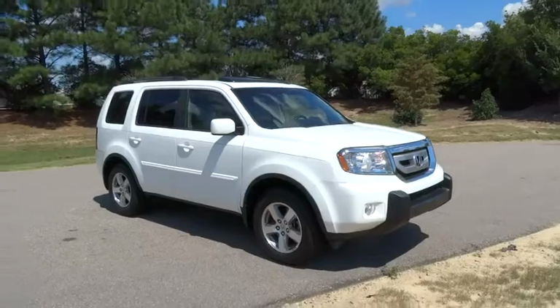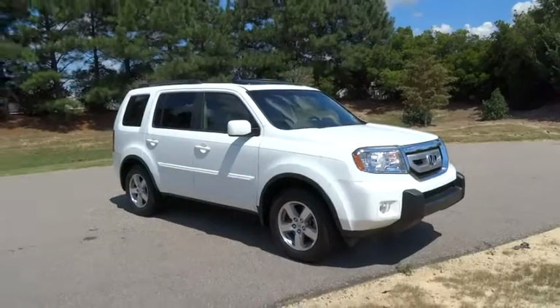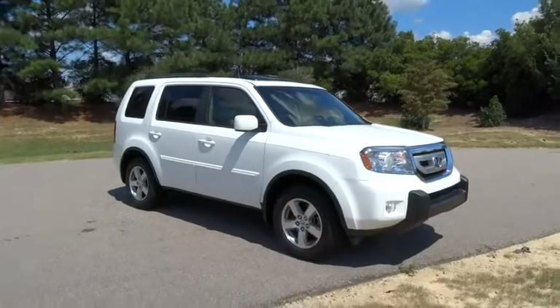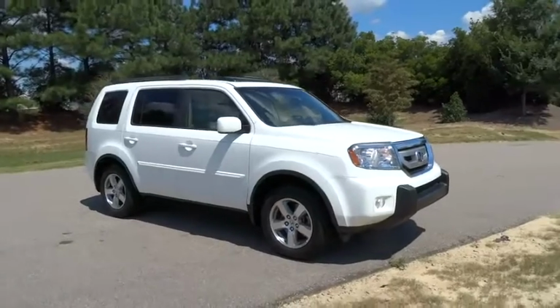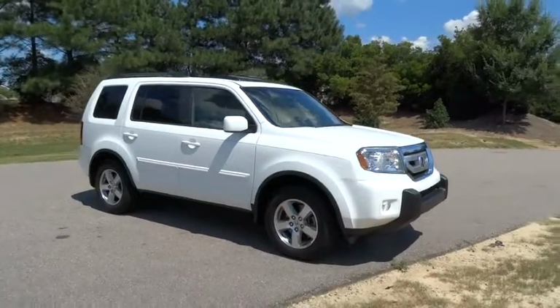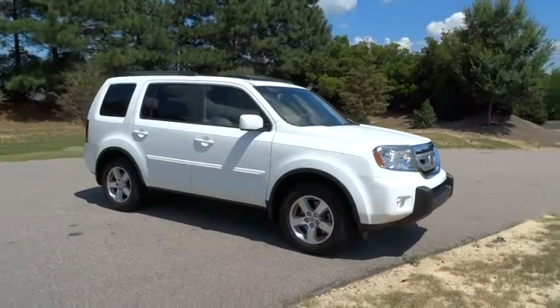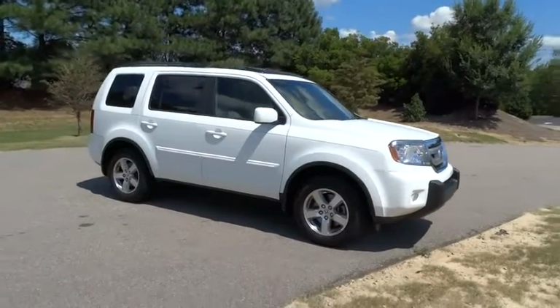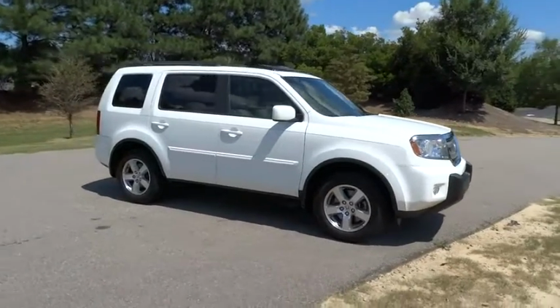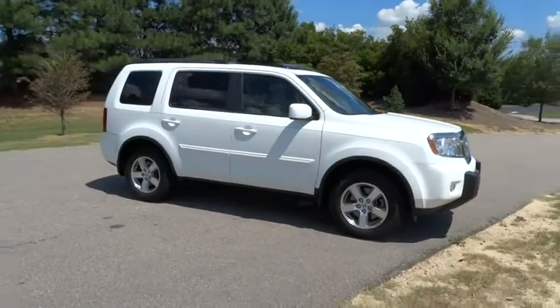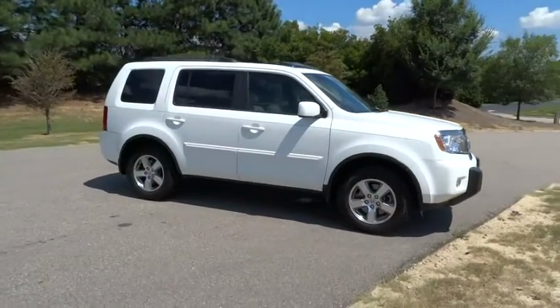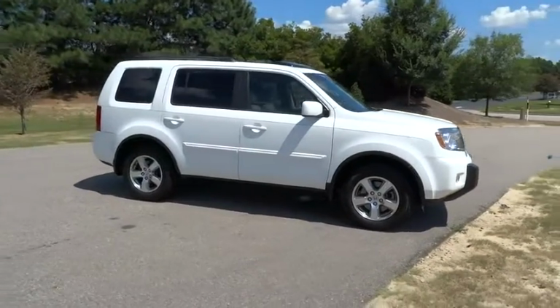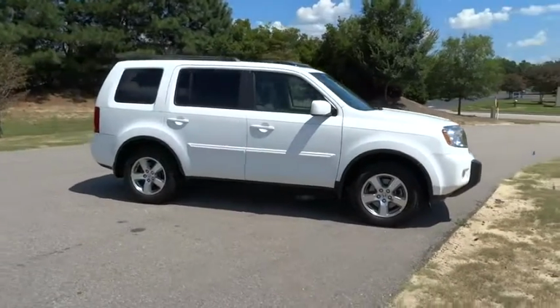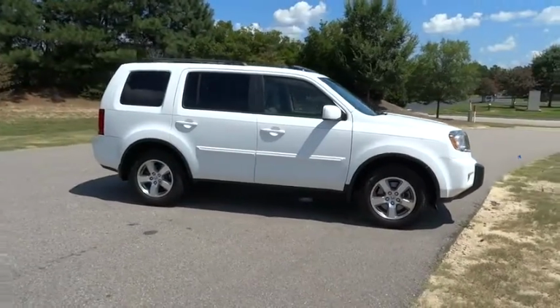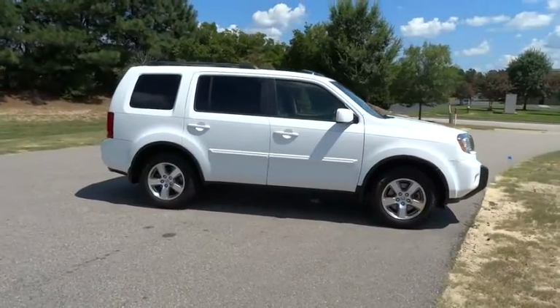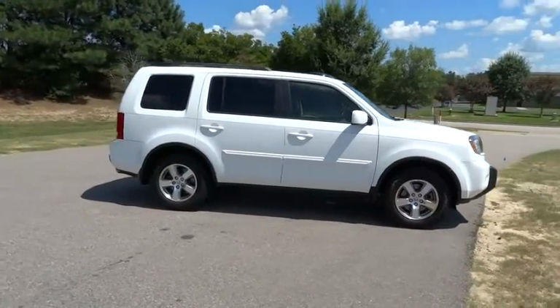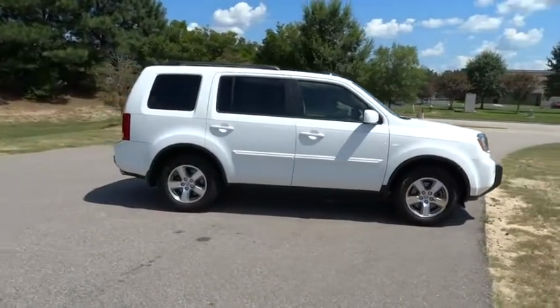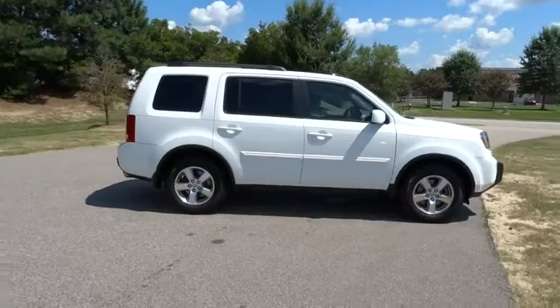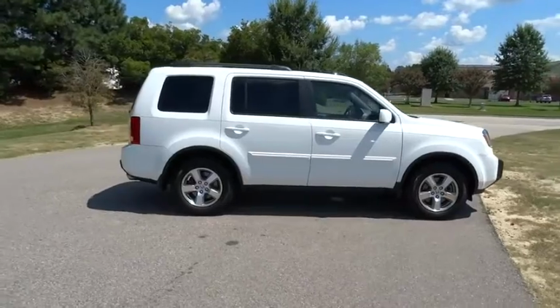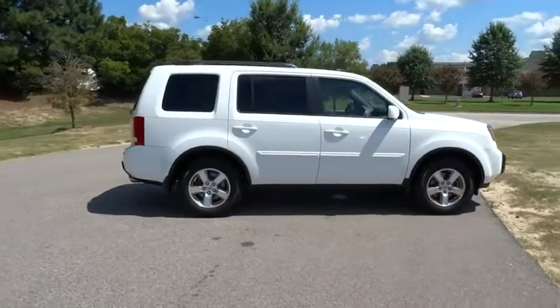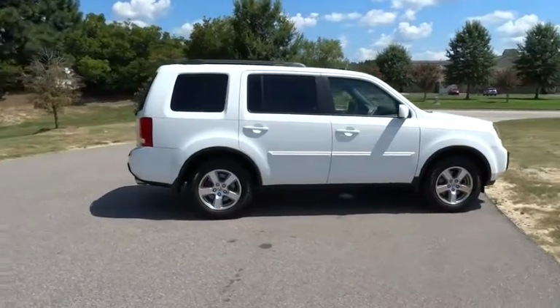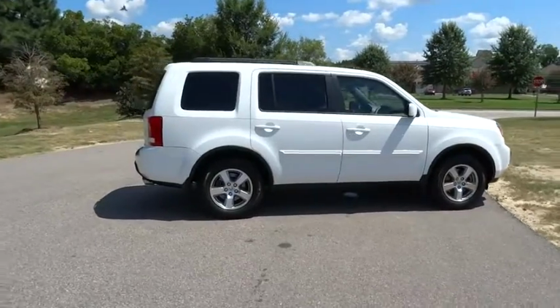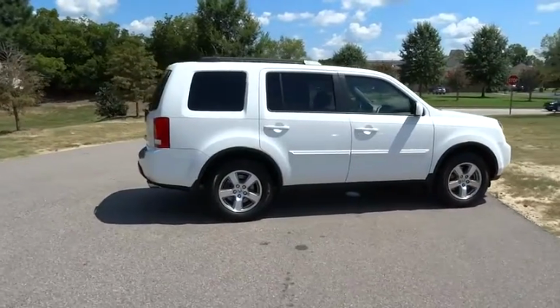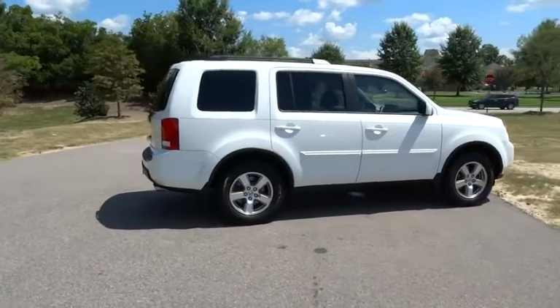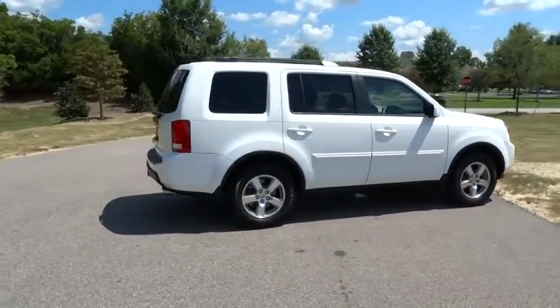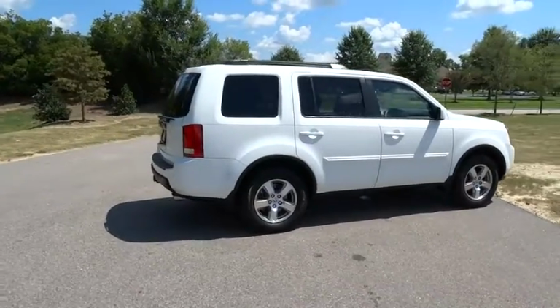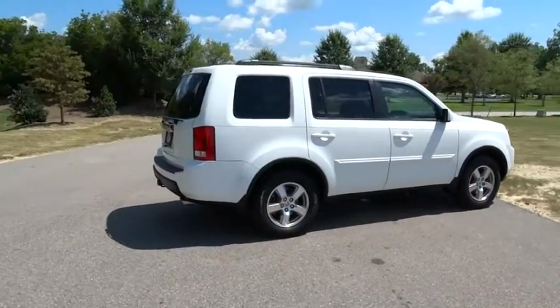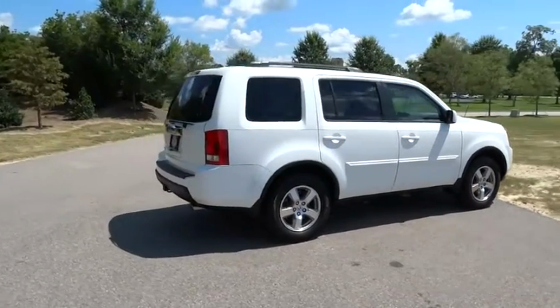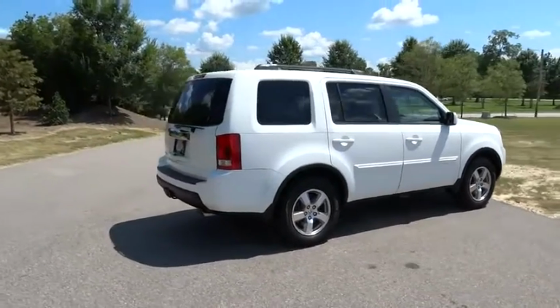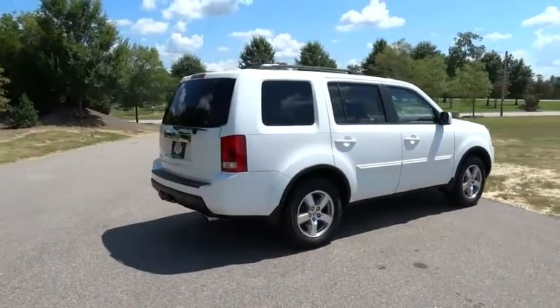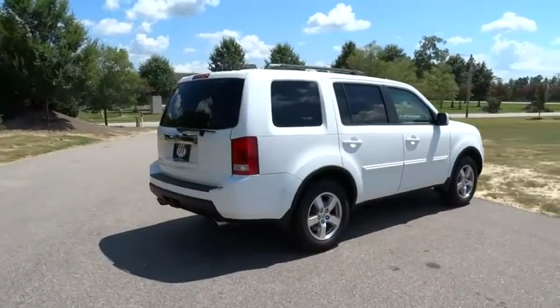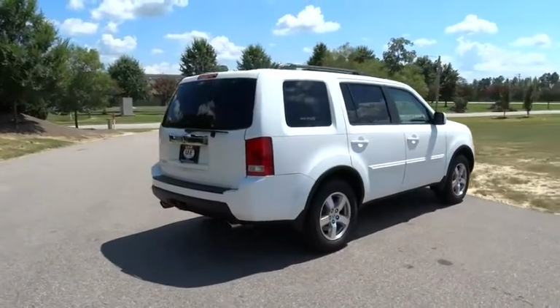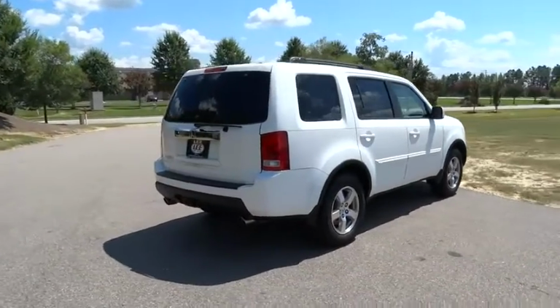The 2009 Honda Pilot. Optimal utility. Indulgent interior. Powerful performer. You'll be ready for almost anything in the Honda Pilot.